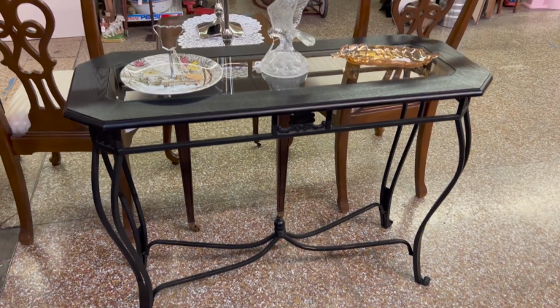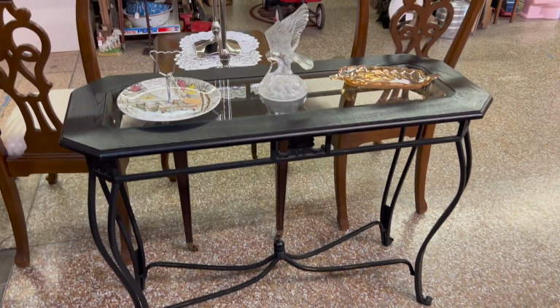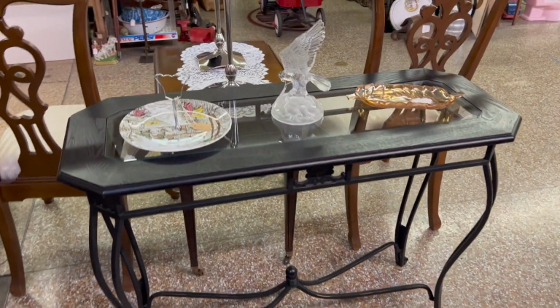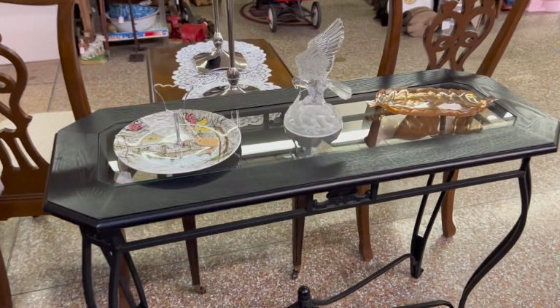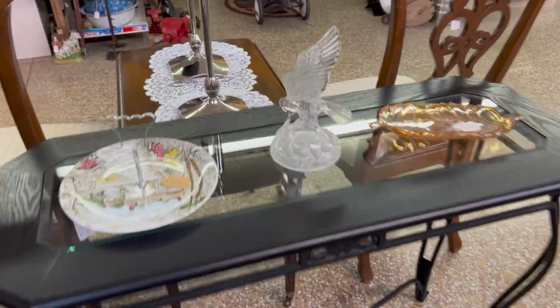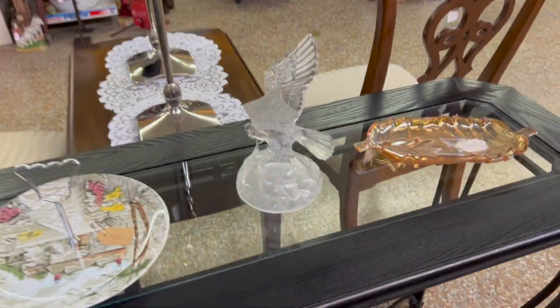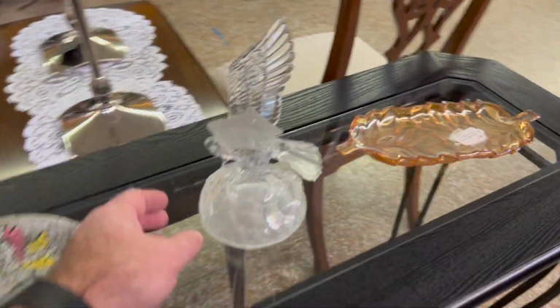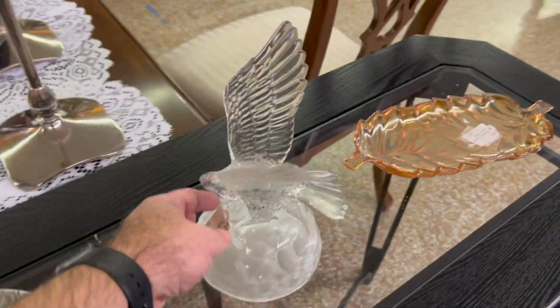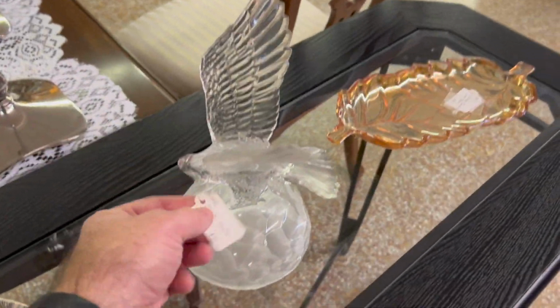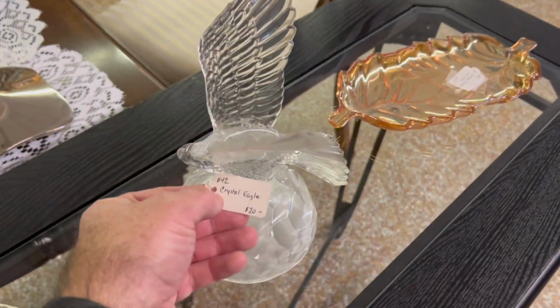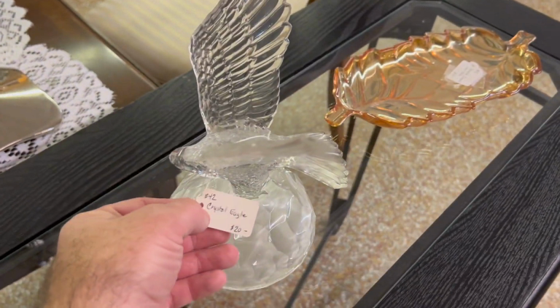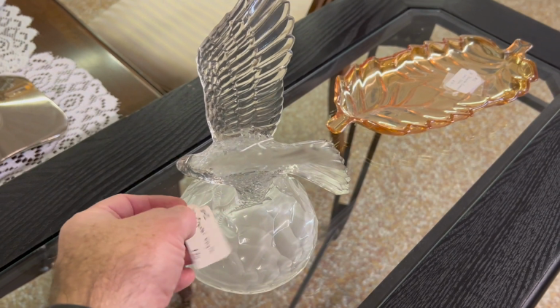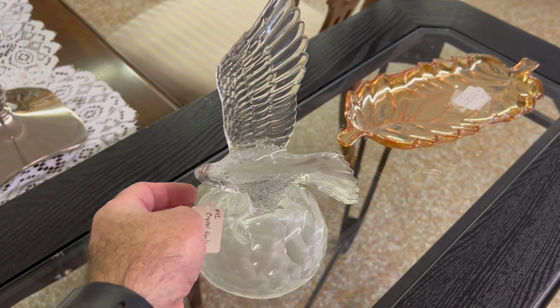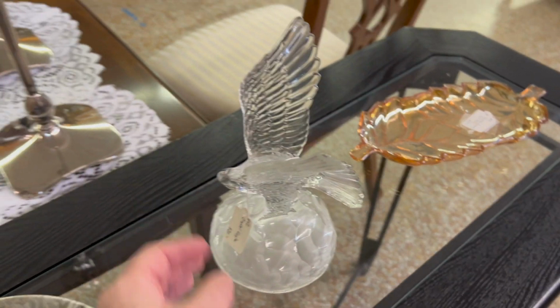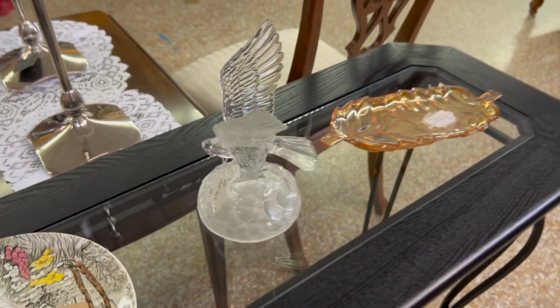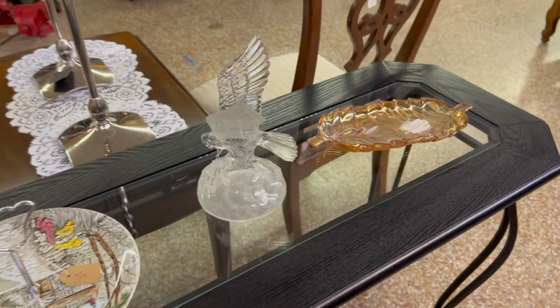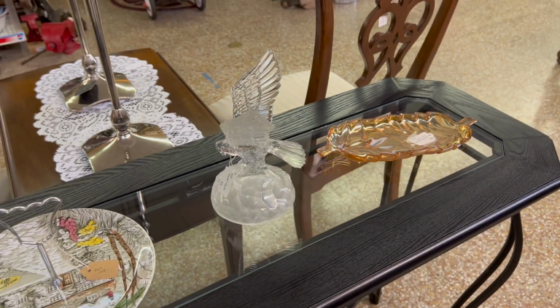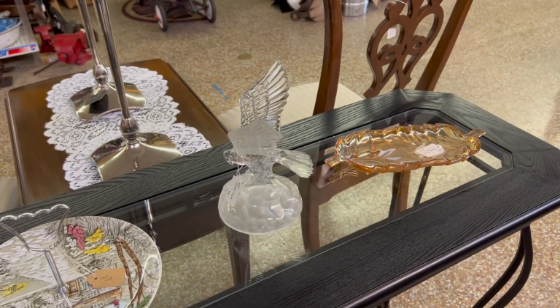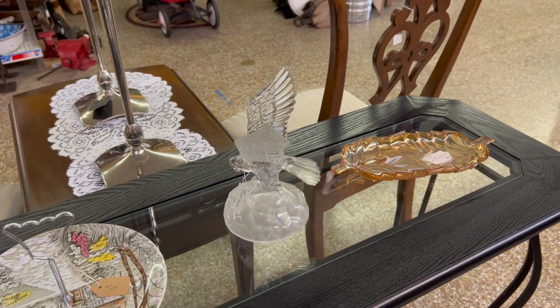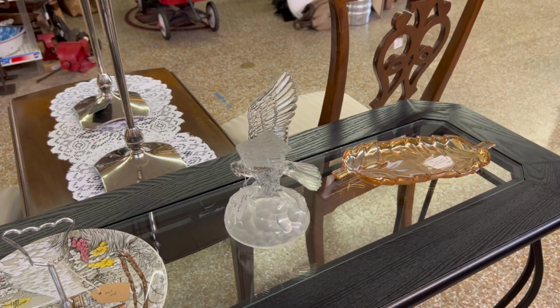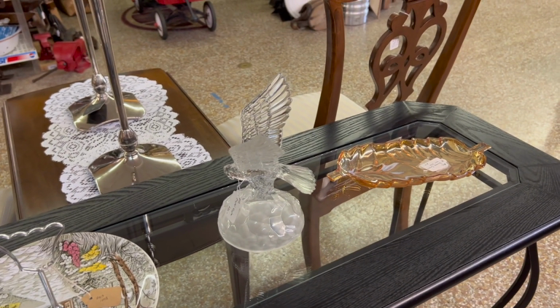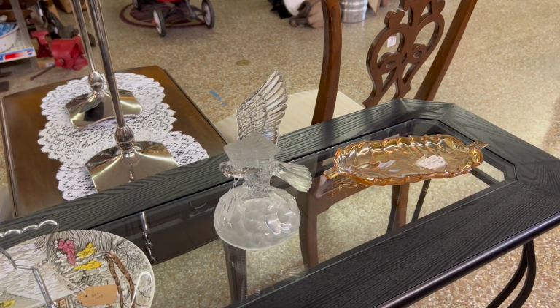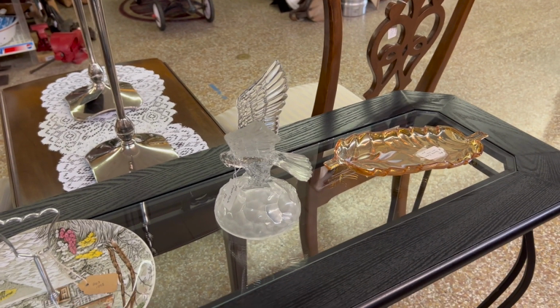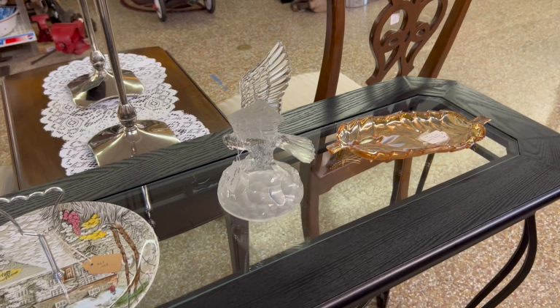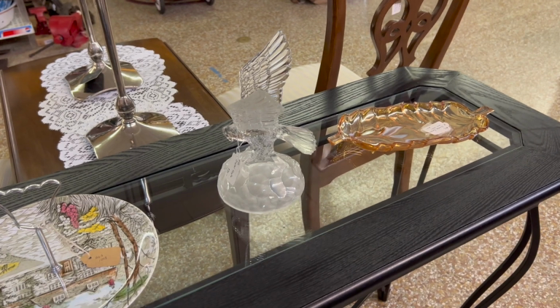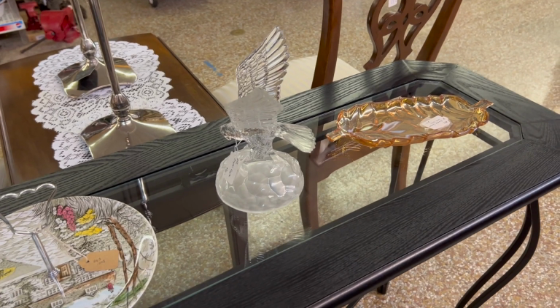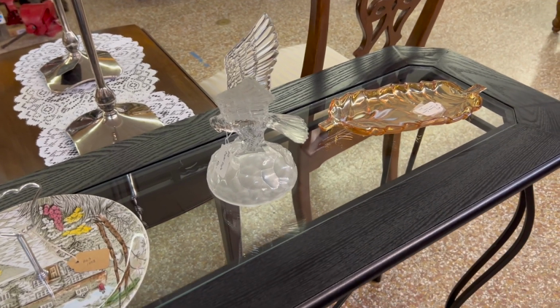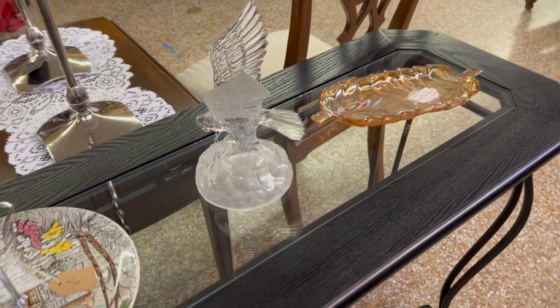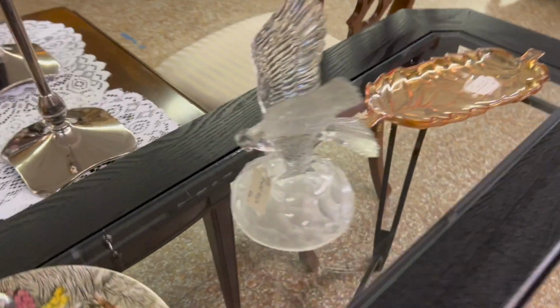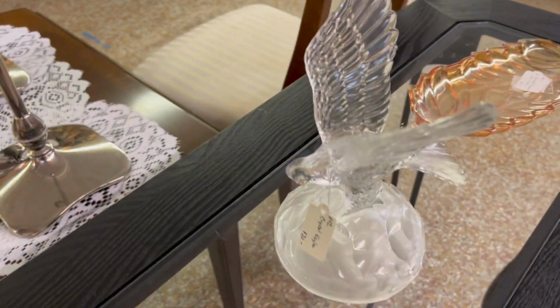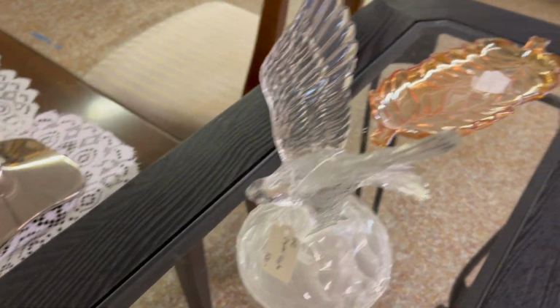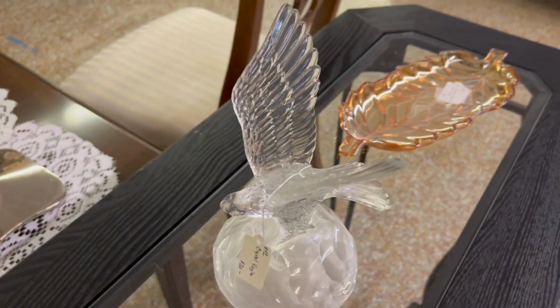Some of the other things — this is a really pretty crystal eagle. I think it's Crystal d'Arques or something like that. It's a nice piece; I've got that listed at $20.